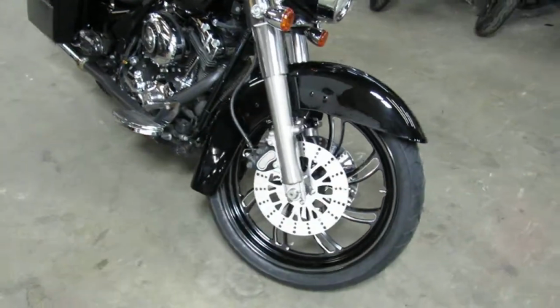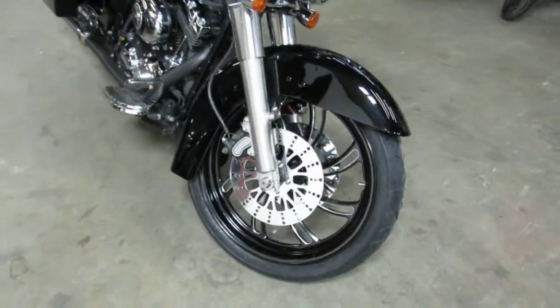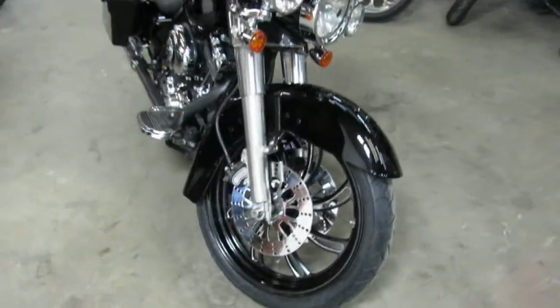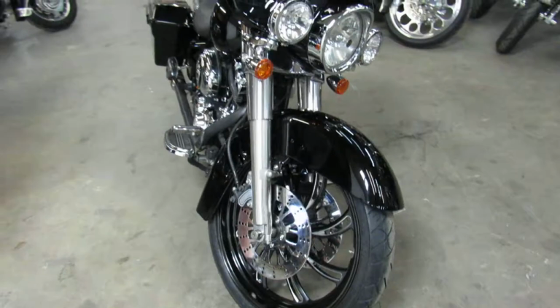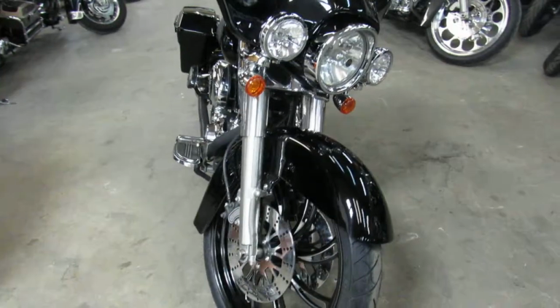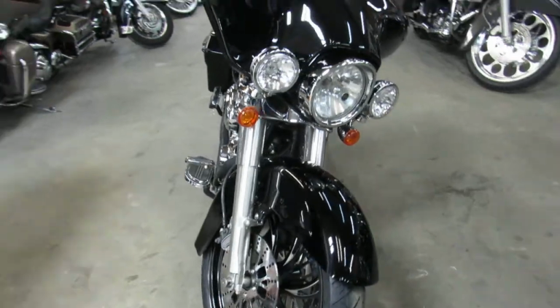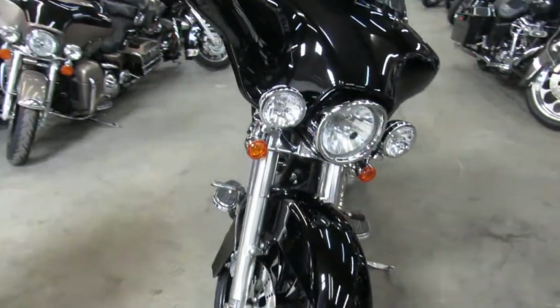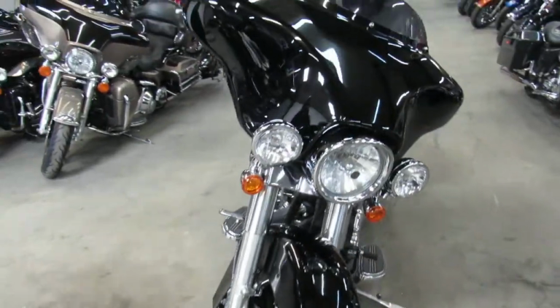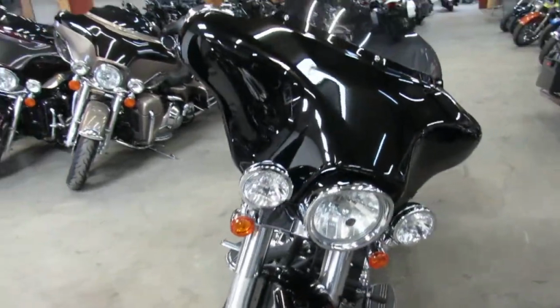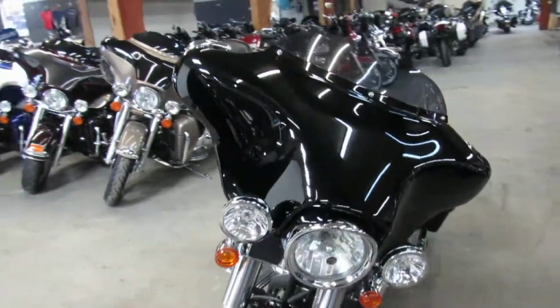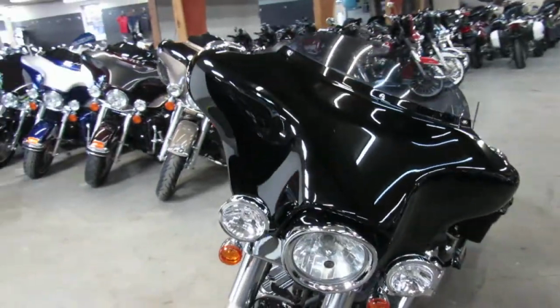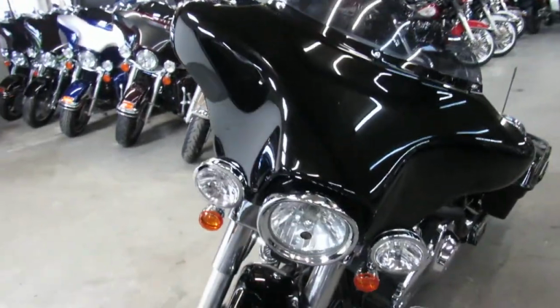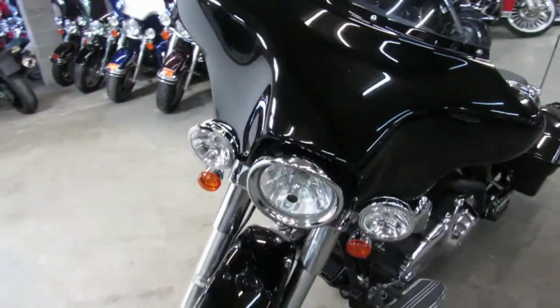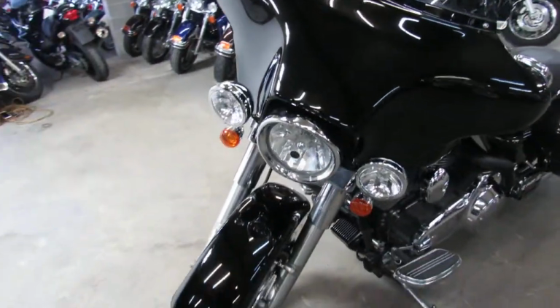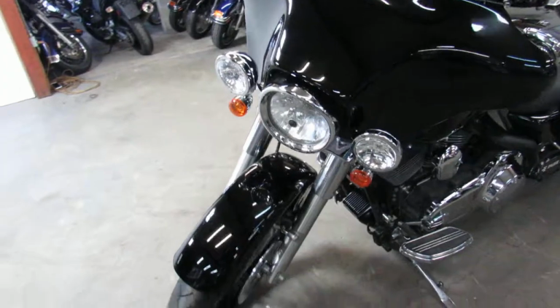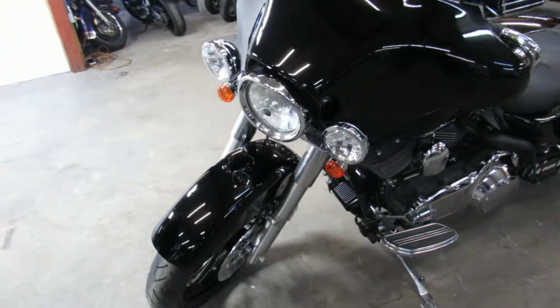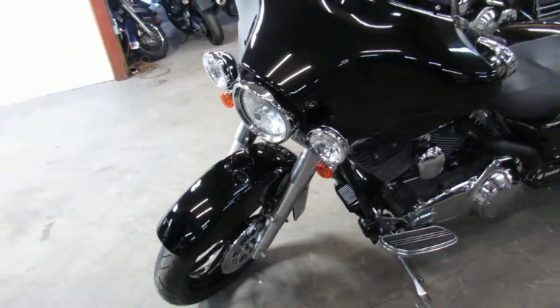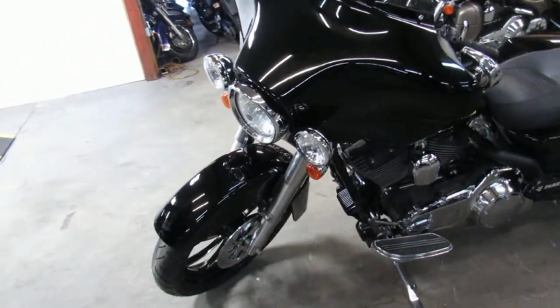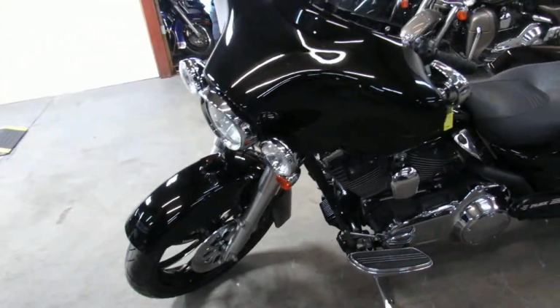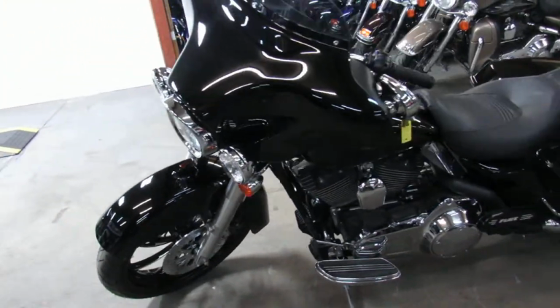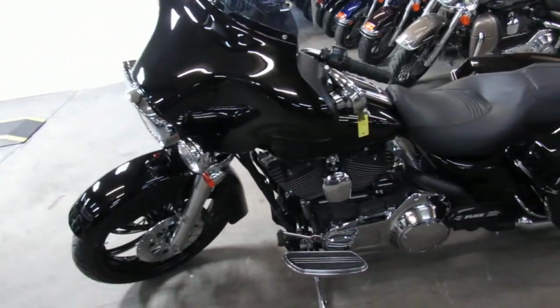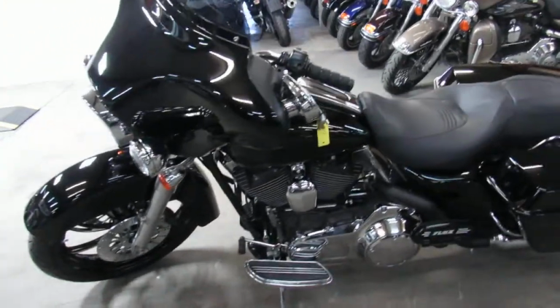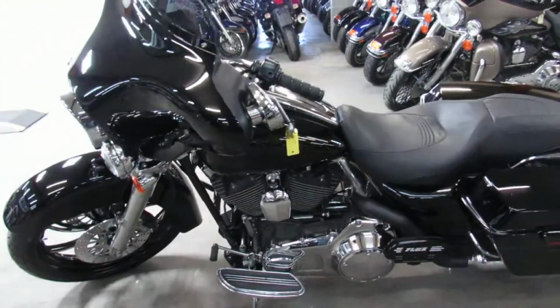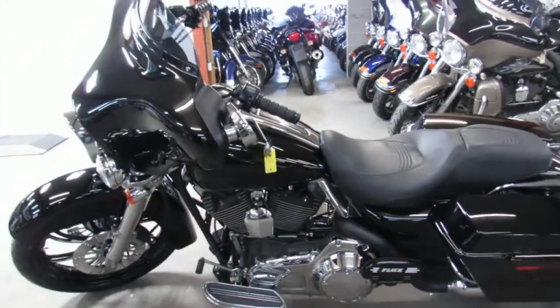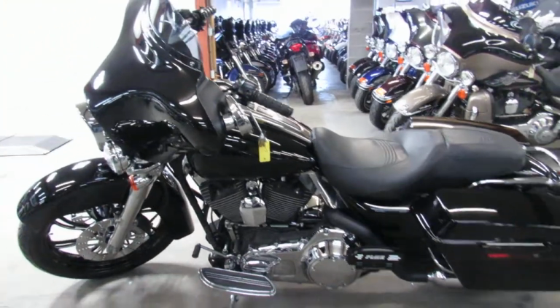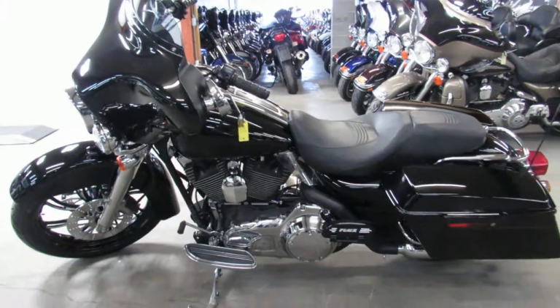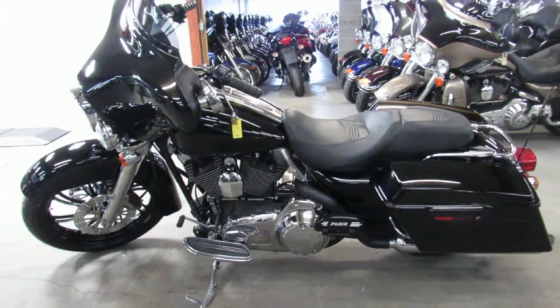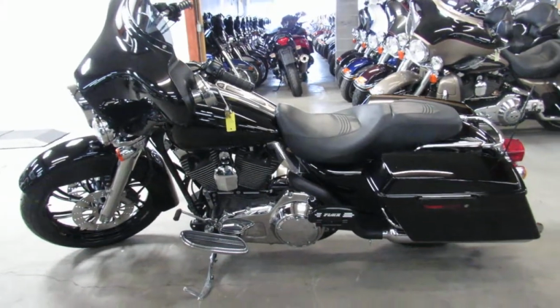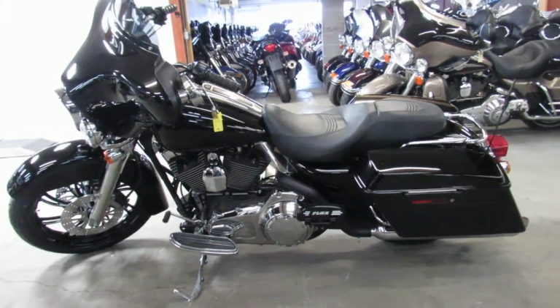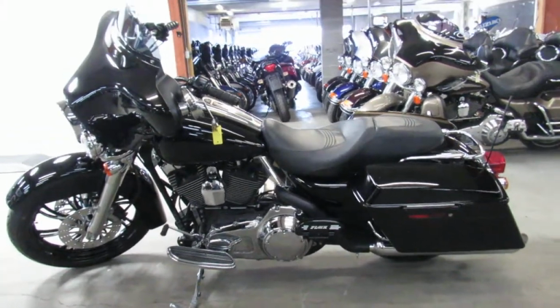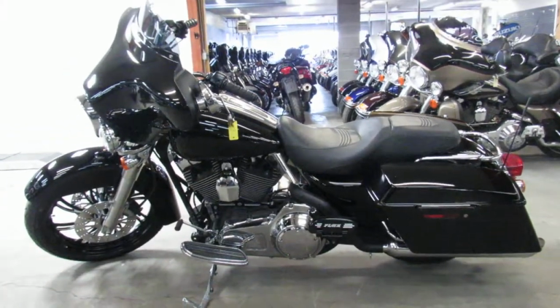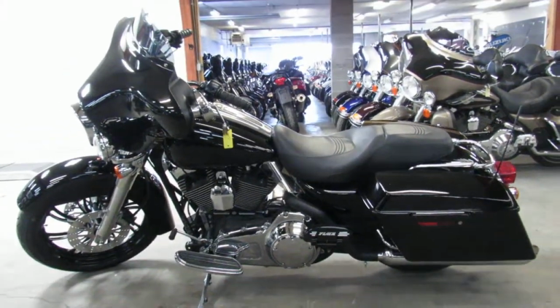Get in here and check it out. It's a 2007 Harley. We've got financing programs for everyone, leasing programs, layaway programs, and your trades are always welcome, so give us a call and we'll get it done. It's 810-648-9500.